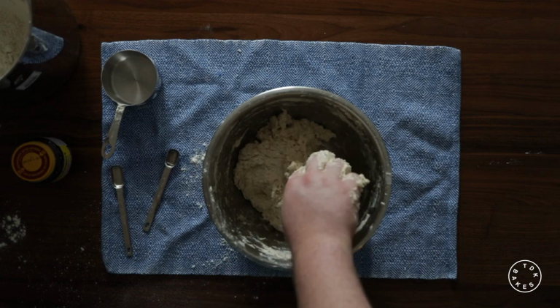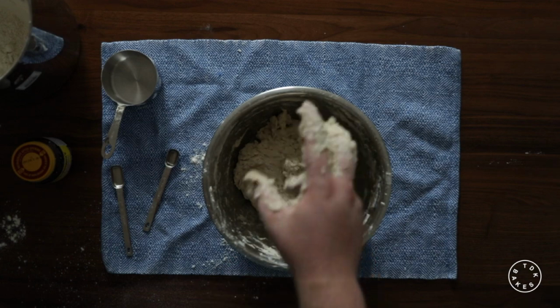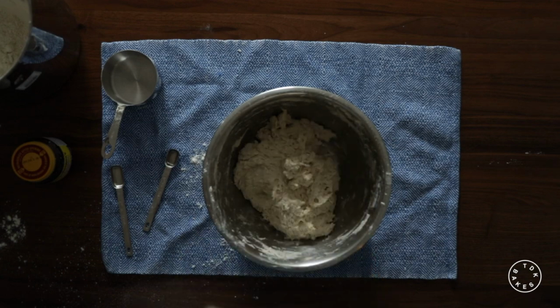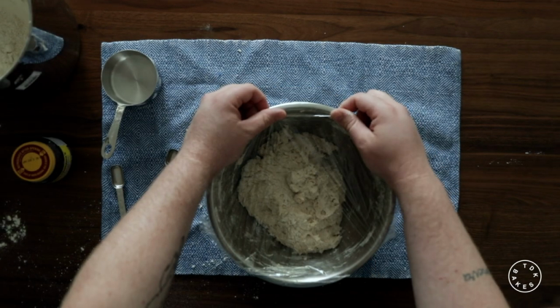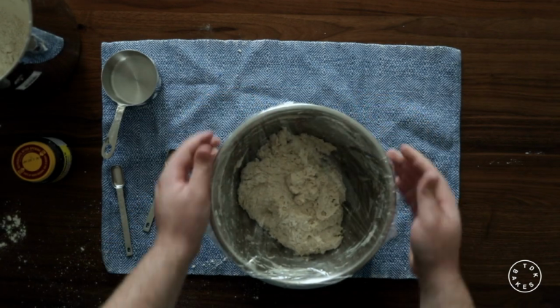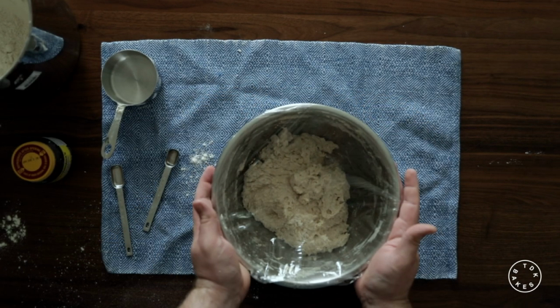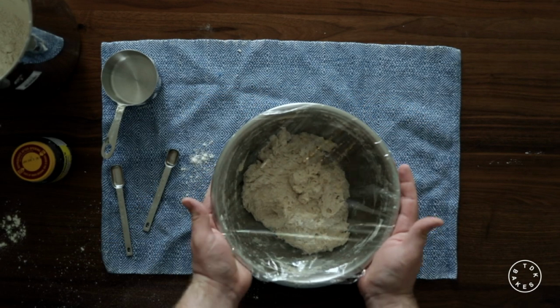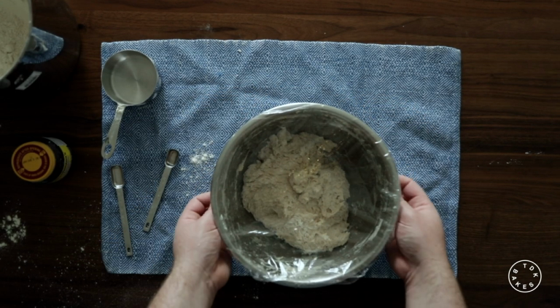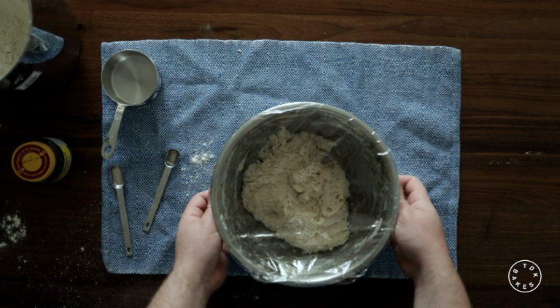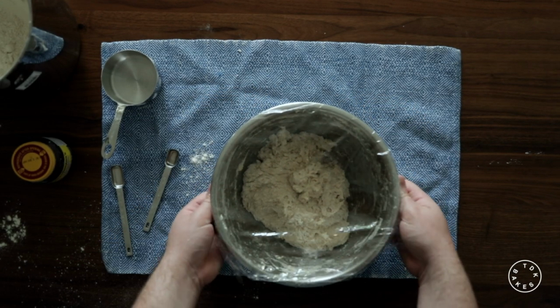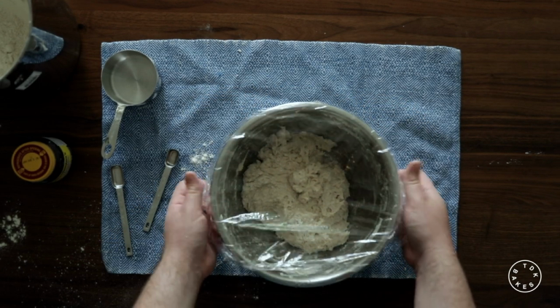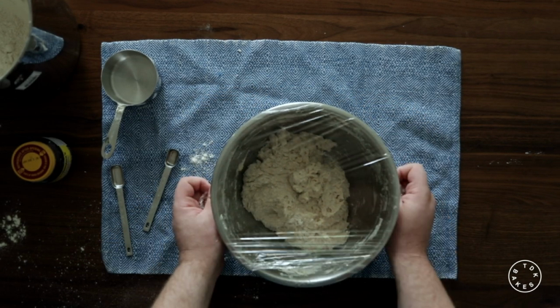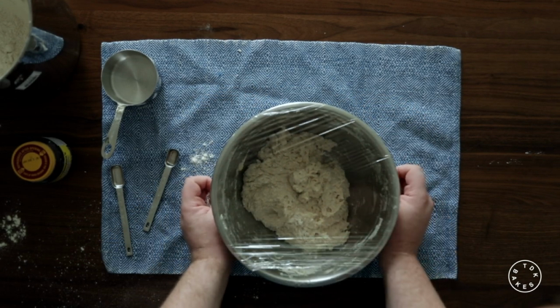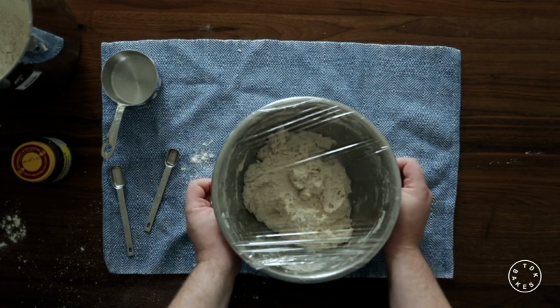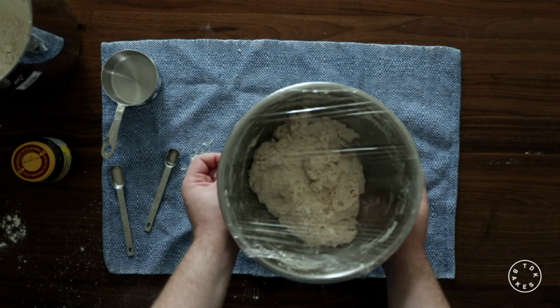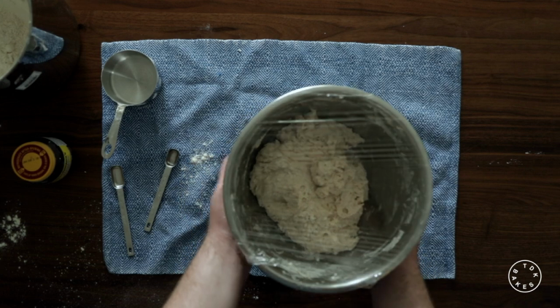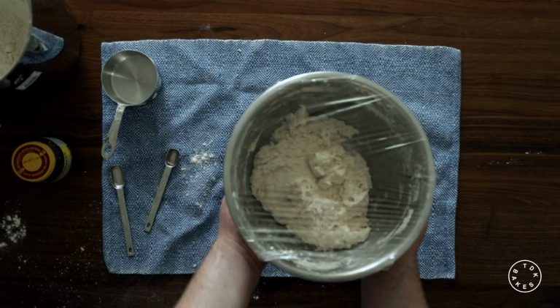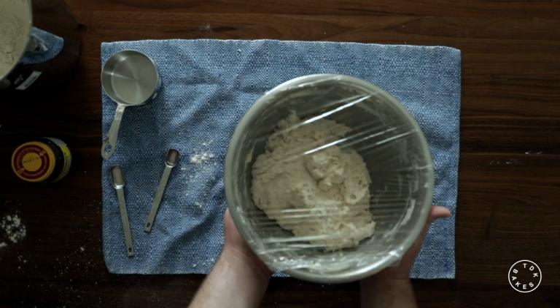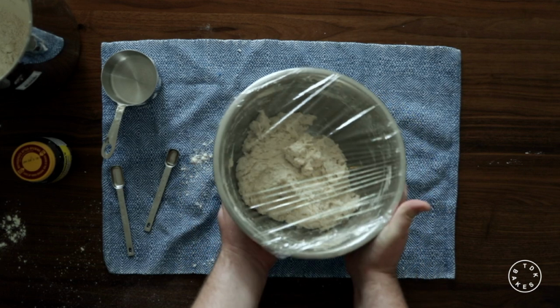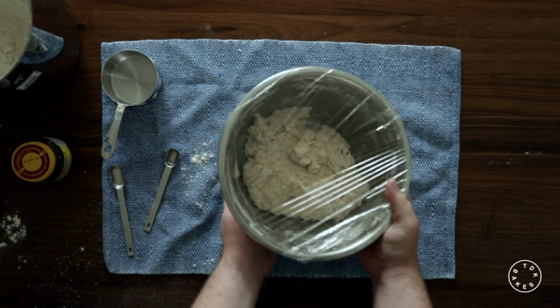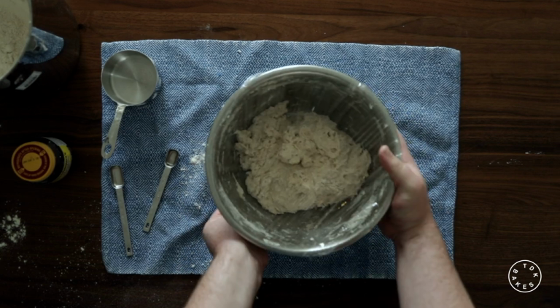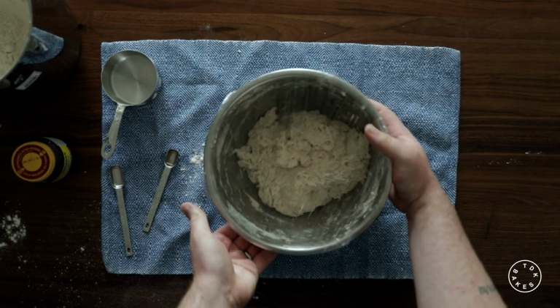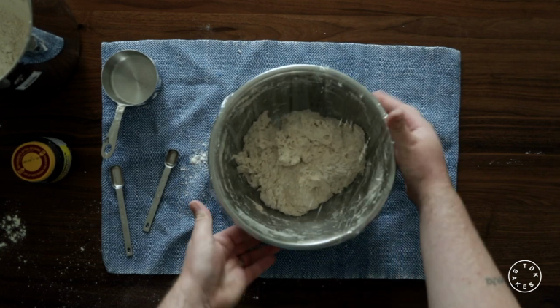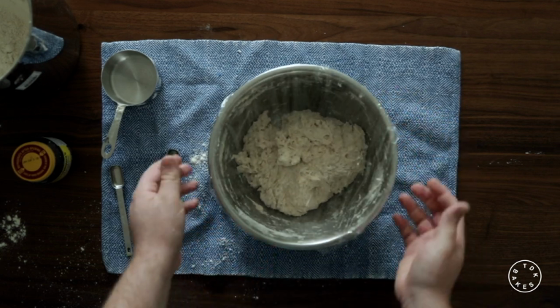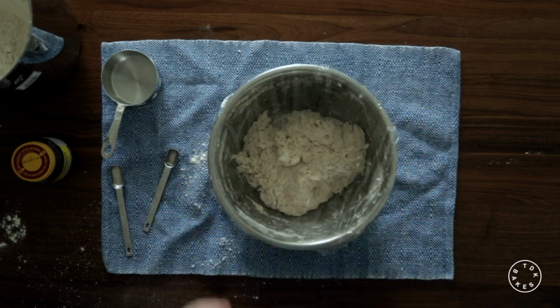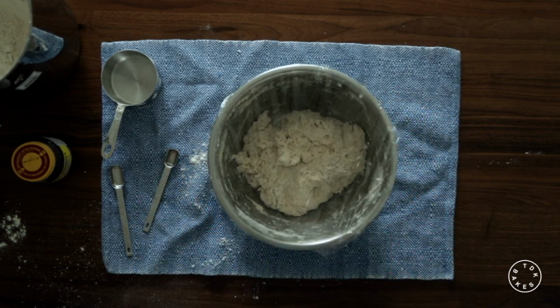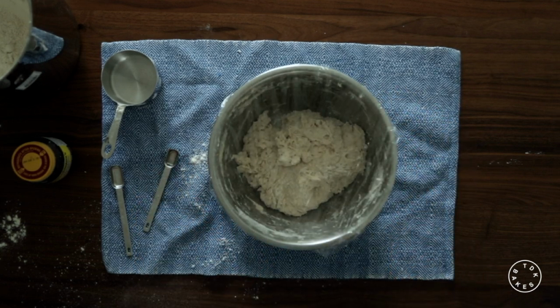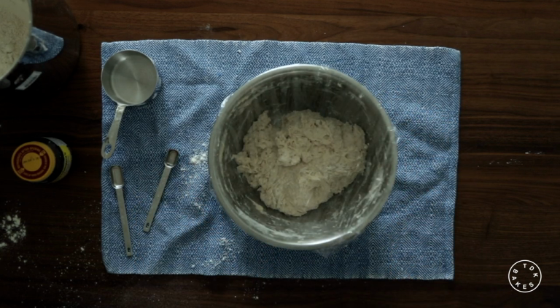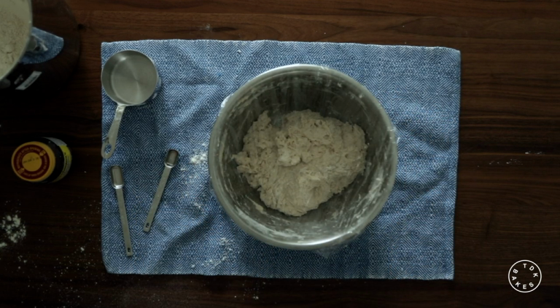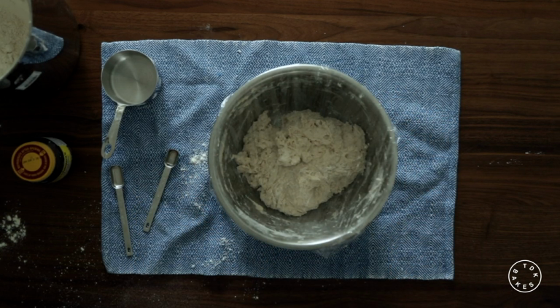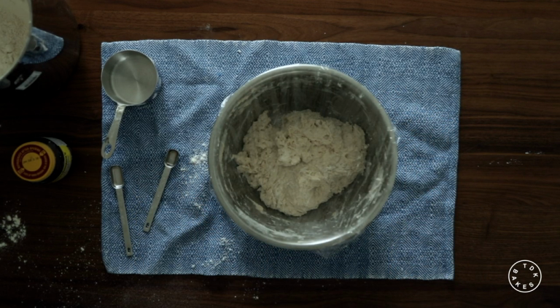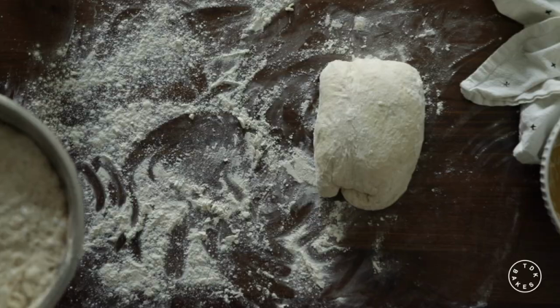Once the dough is well combined, you're going to cover it with plastic wrap, or you can use a kitchen towel, and let it sit at room temperature for 15 to 24 hours.